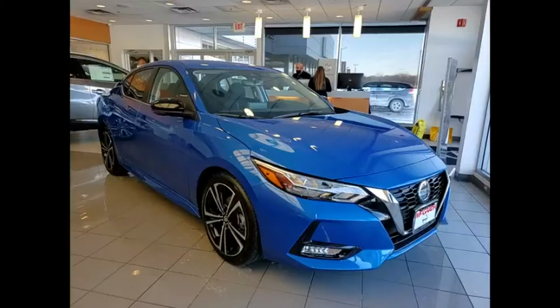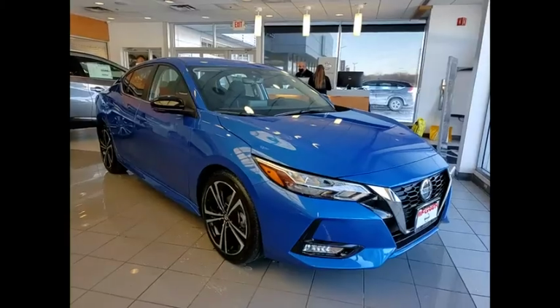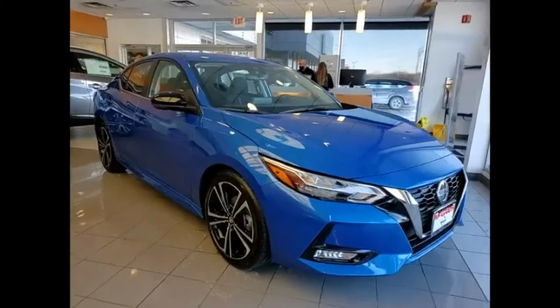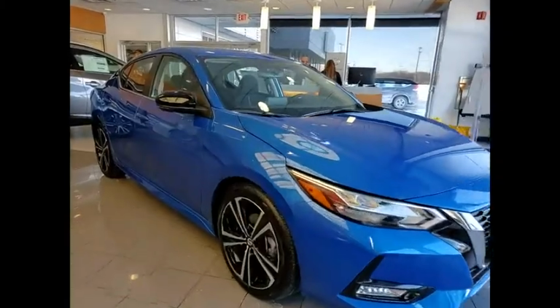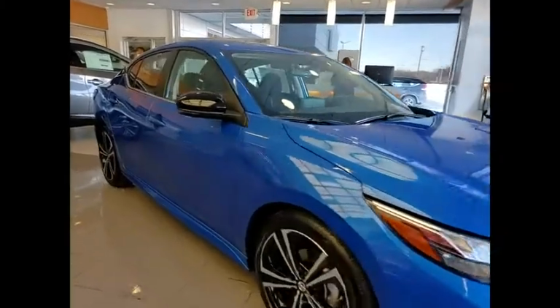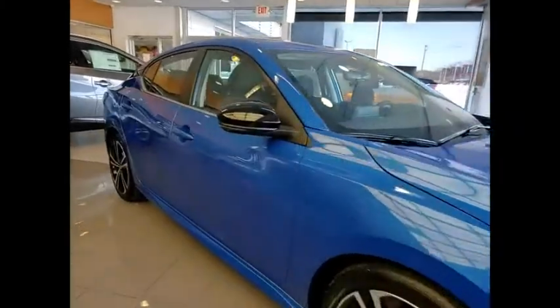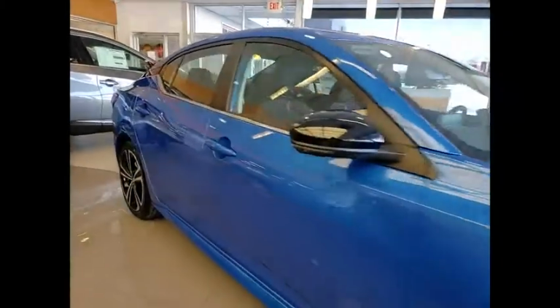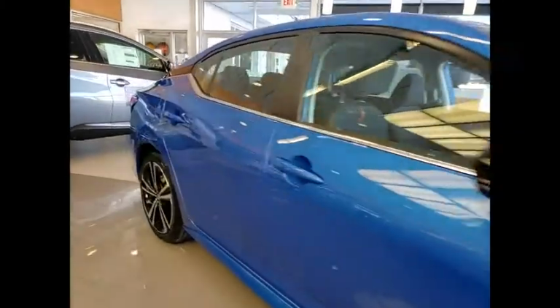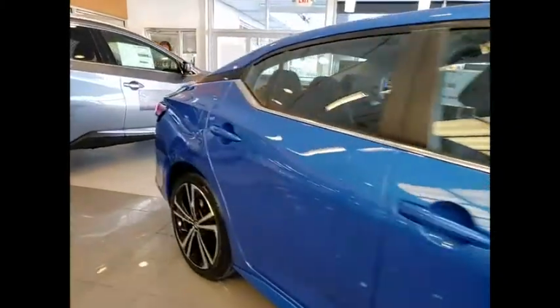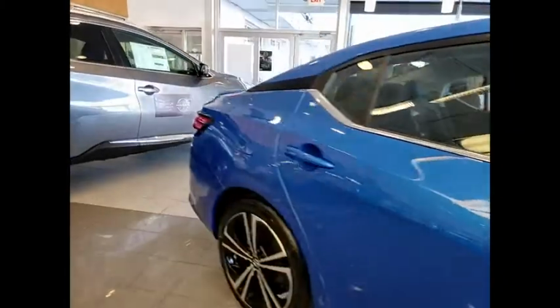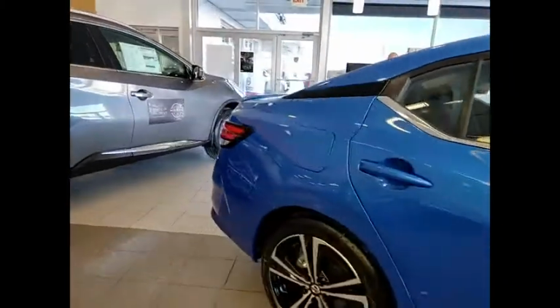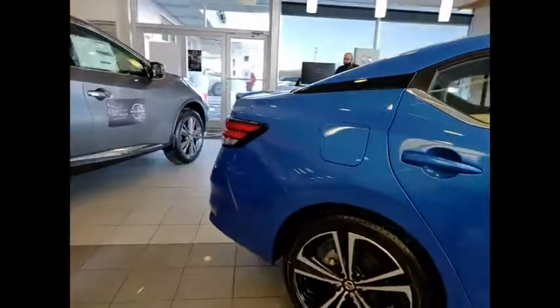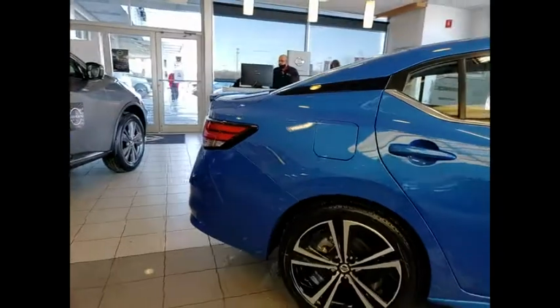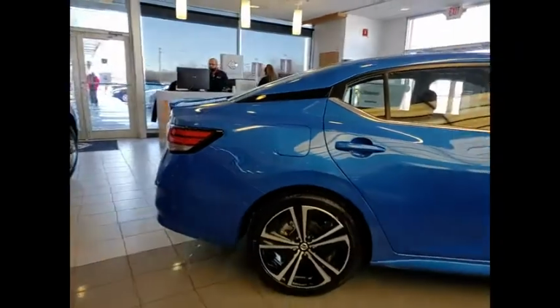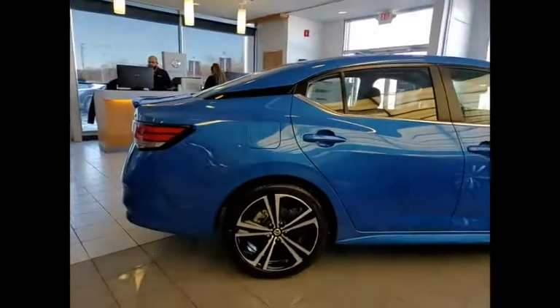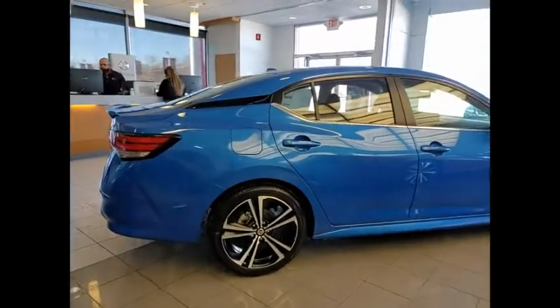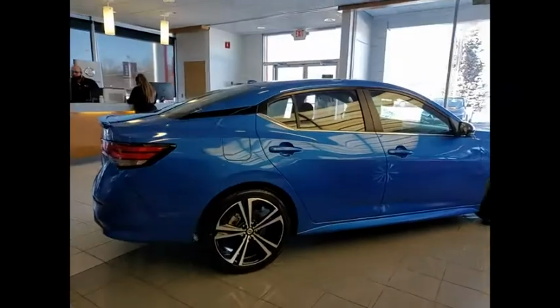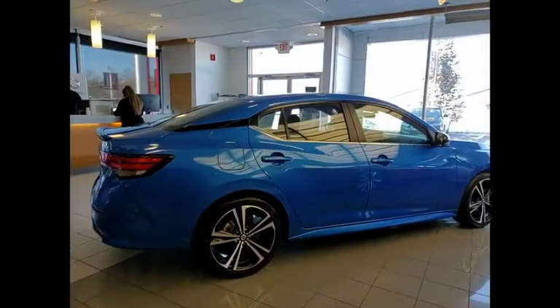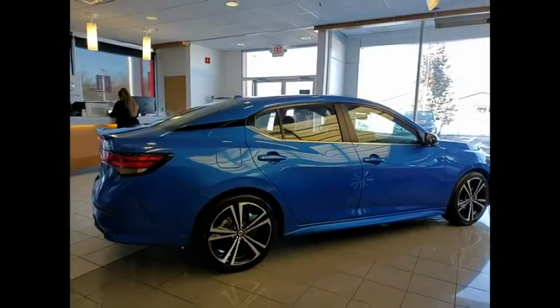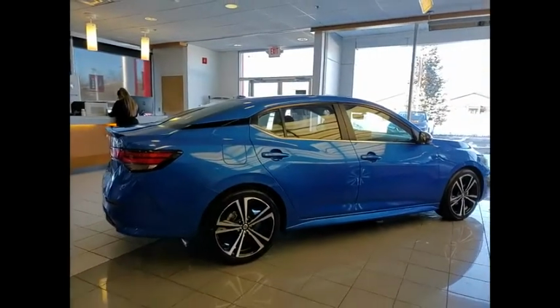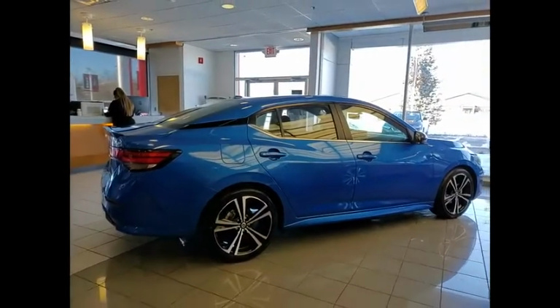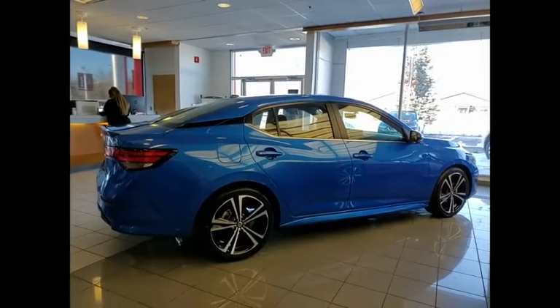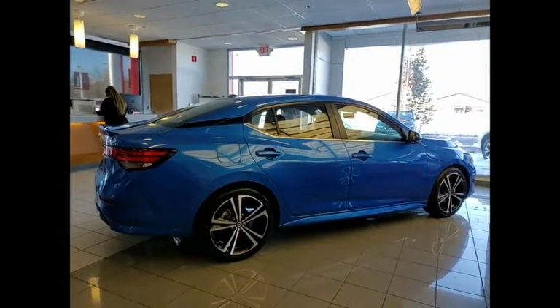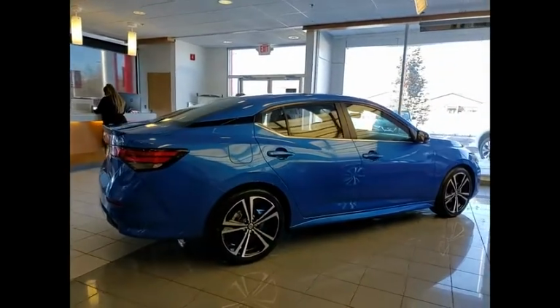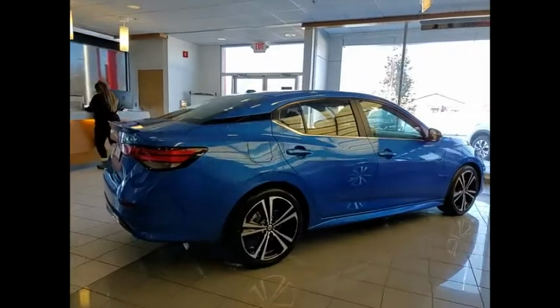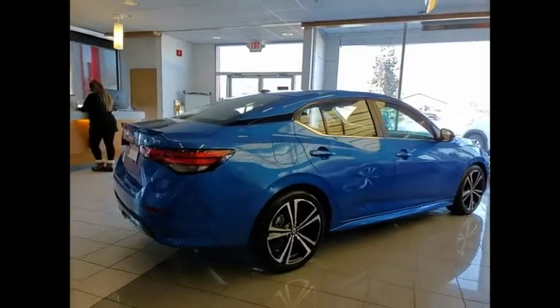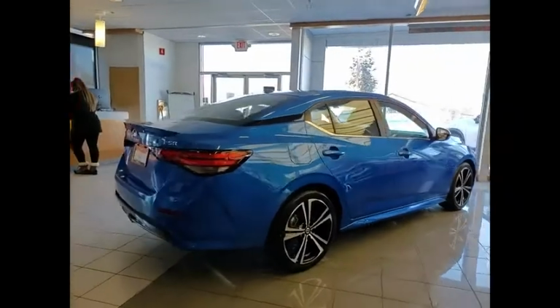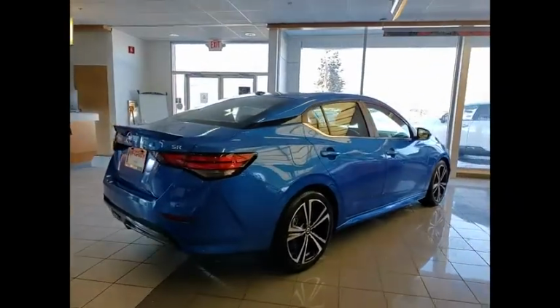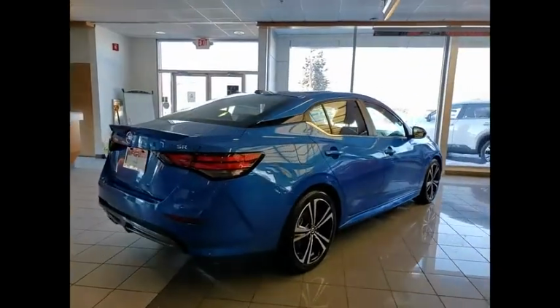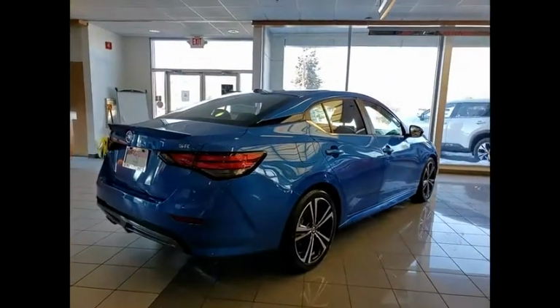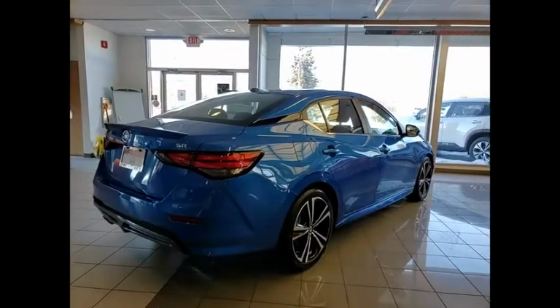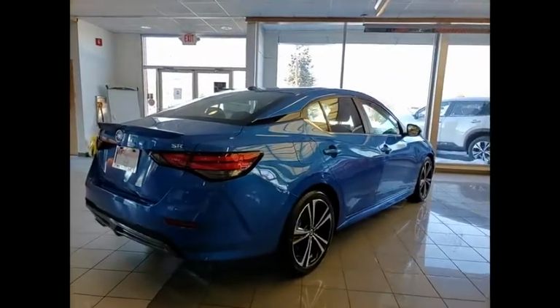Take a ride in the 2021 Sentra. With its spacious and versatile interior and stellar fuel efficiency, the Nissan Sentra is the obvious choice for anyone who wants to enjoy a stylish and comfortable ride.